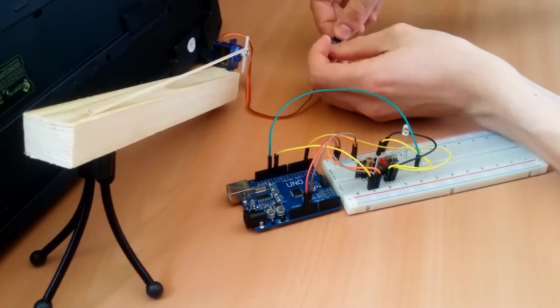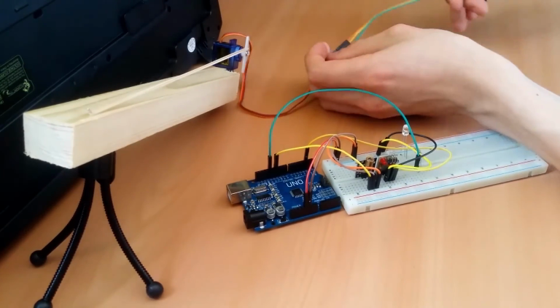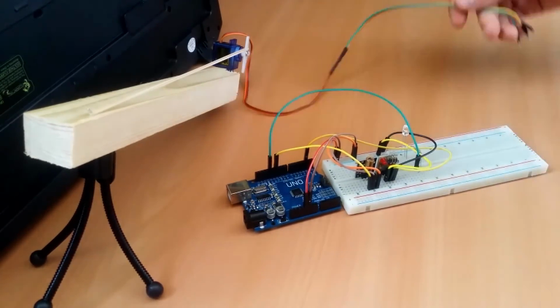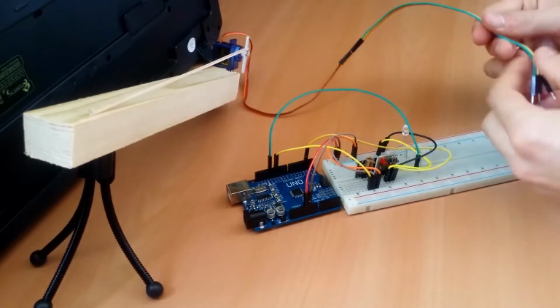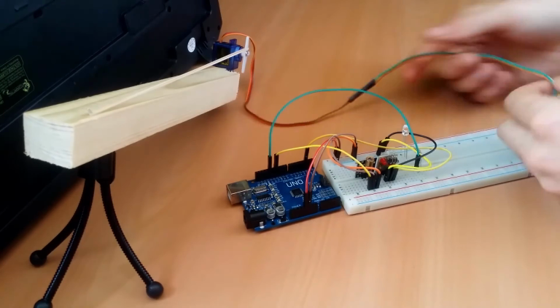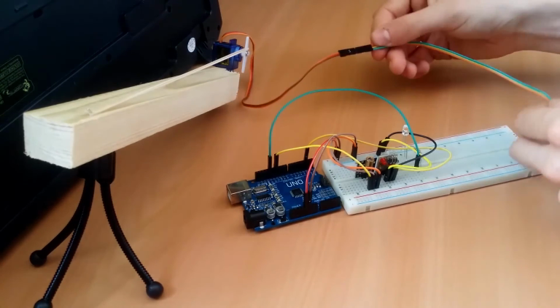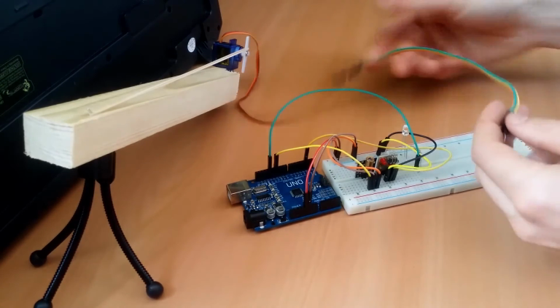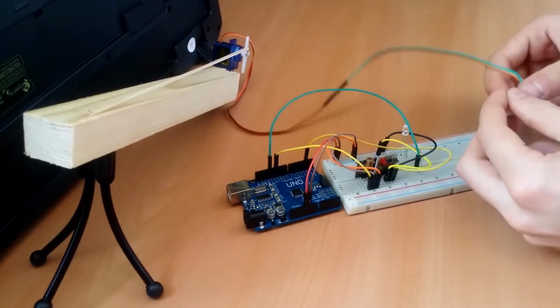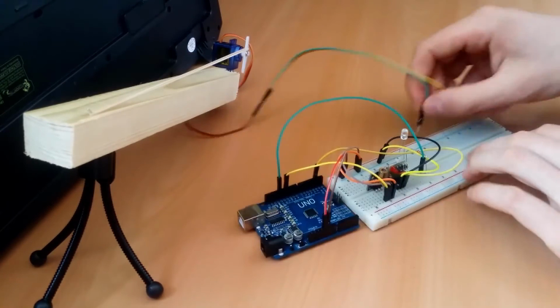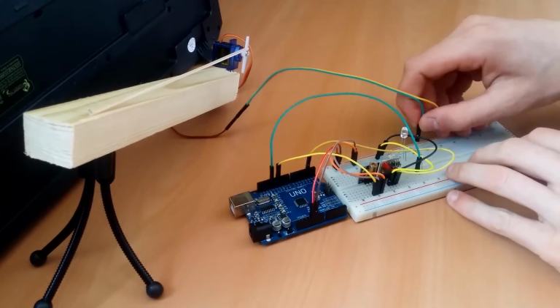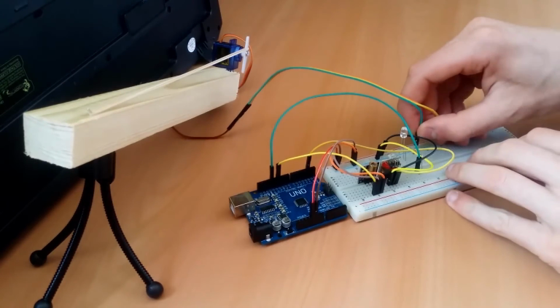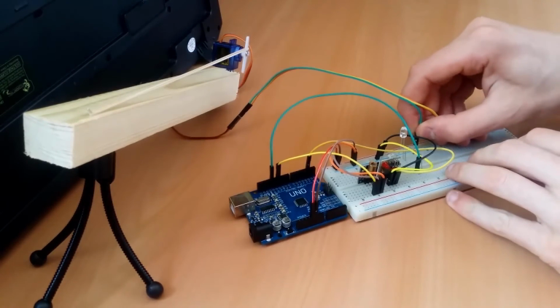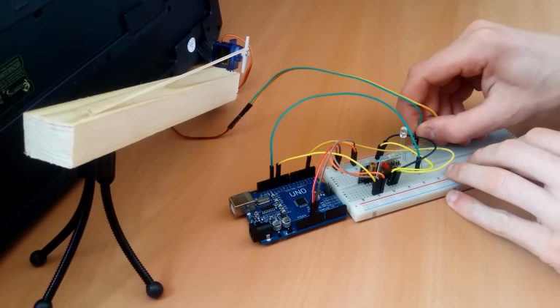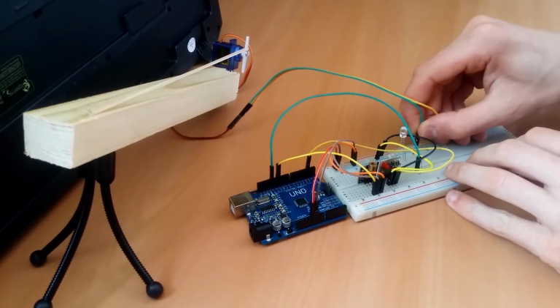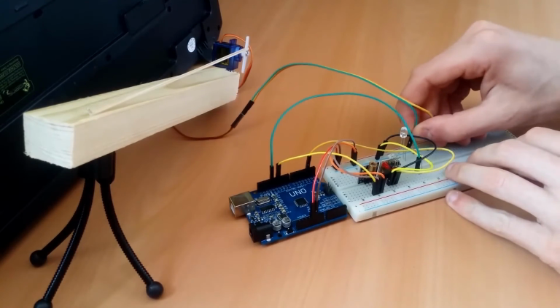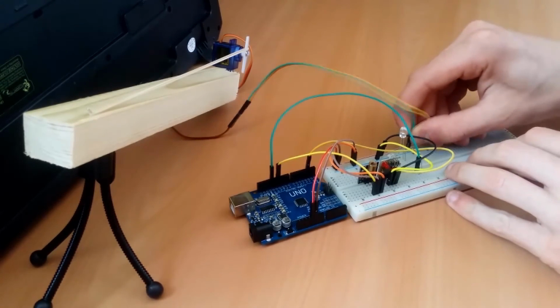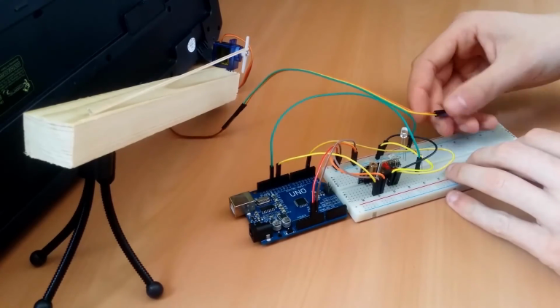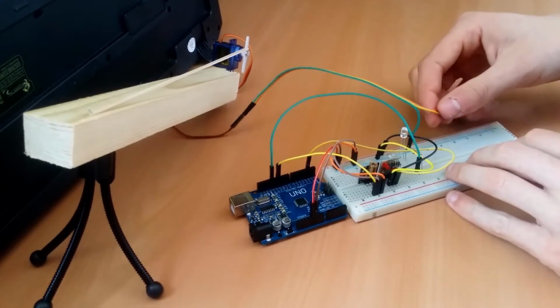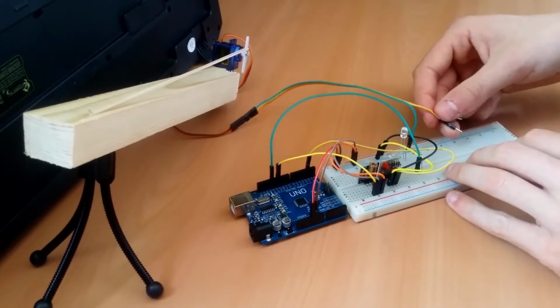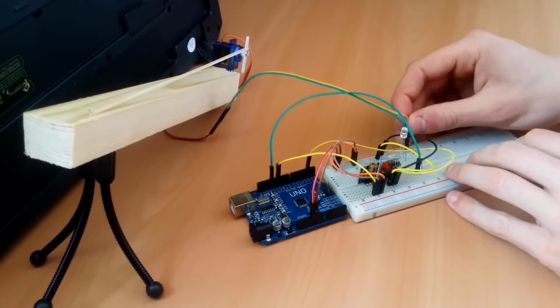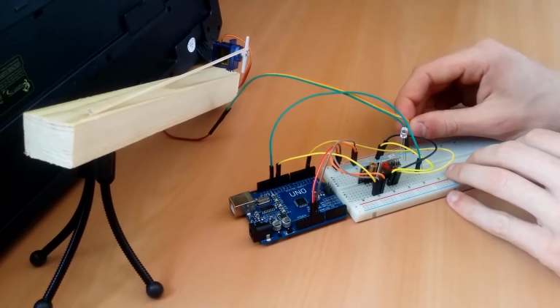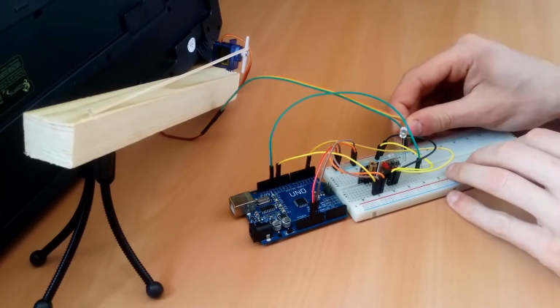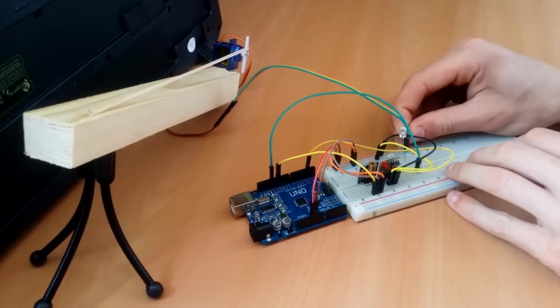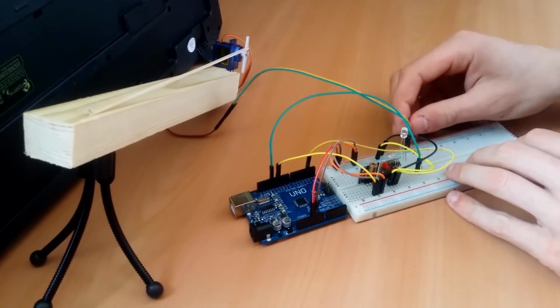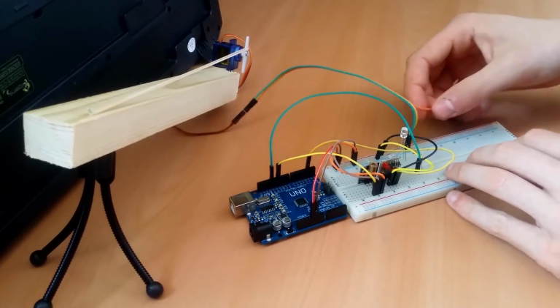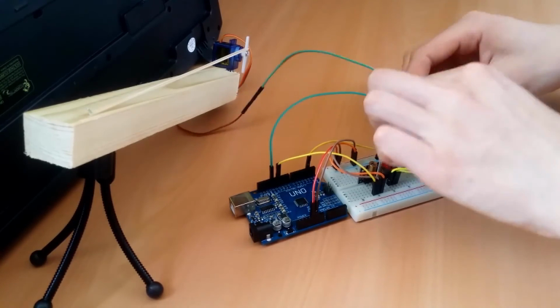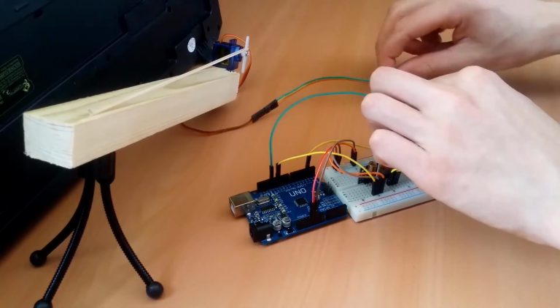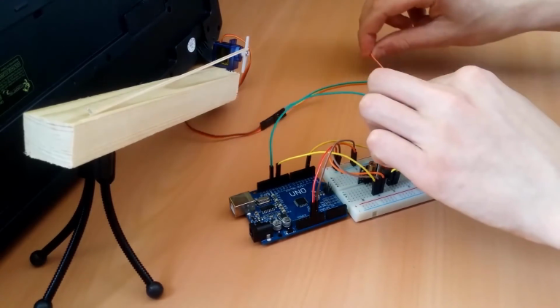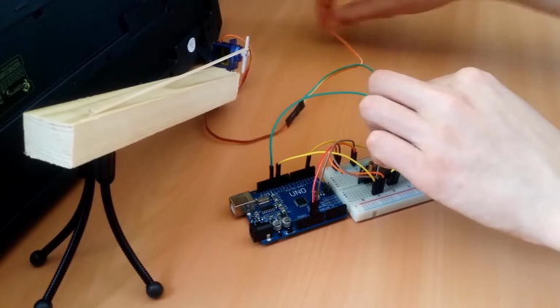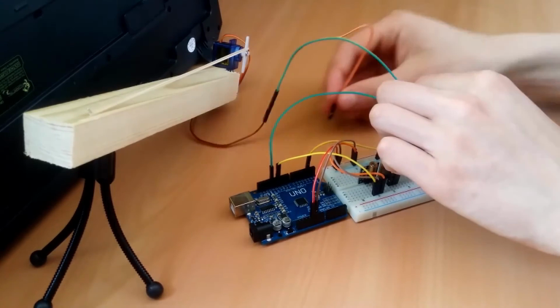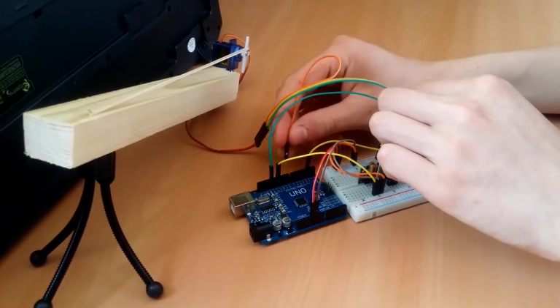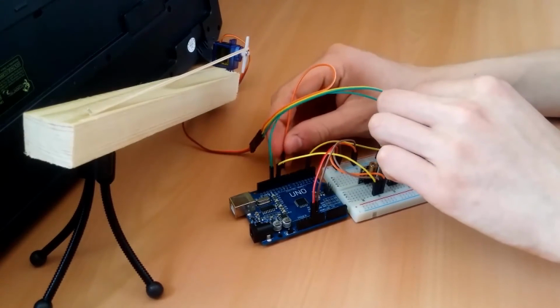Now all that's left is to add the servo. Connect the negative wire to ground, the positive wire to 5 volts, and the signal wire to pin 9, and the wiring is done.